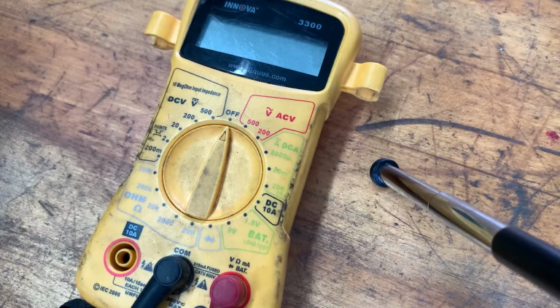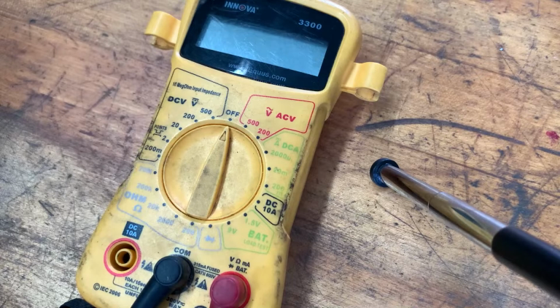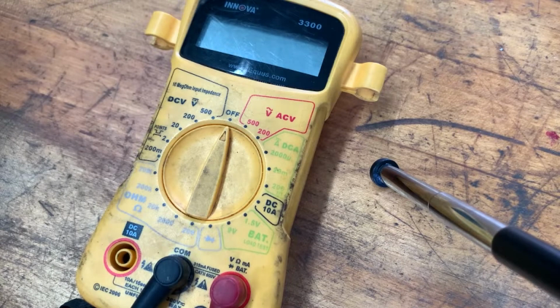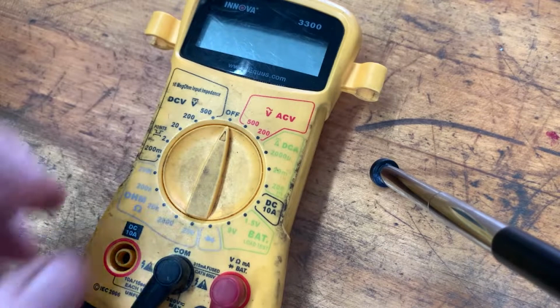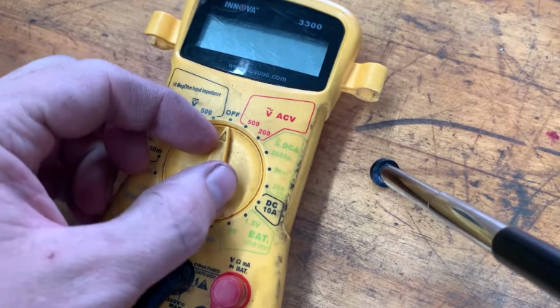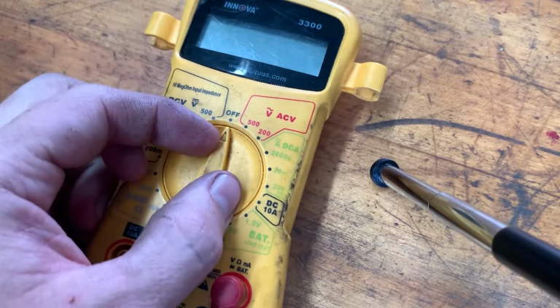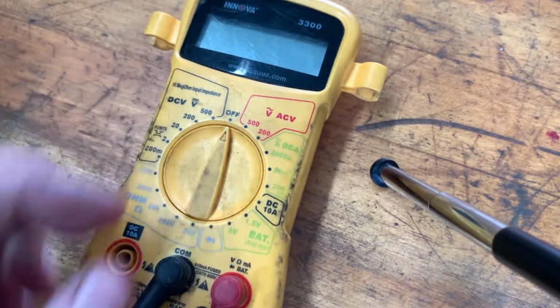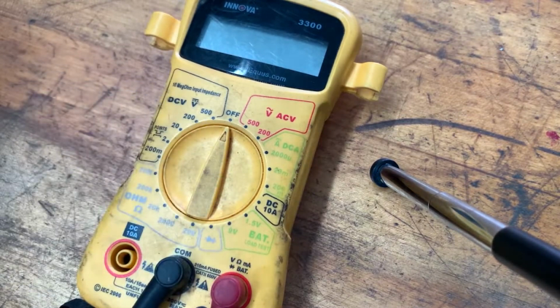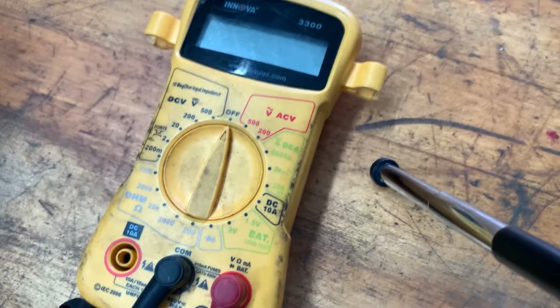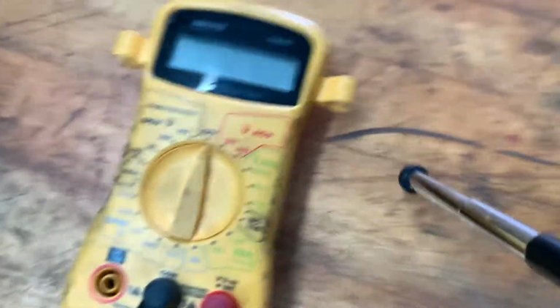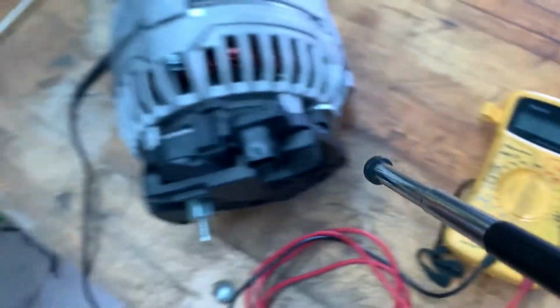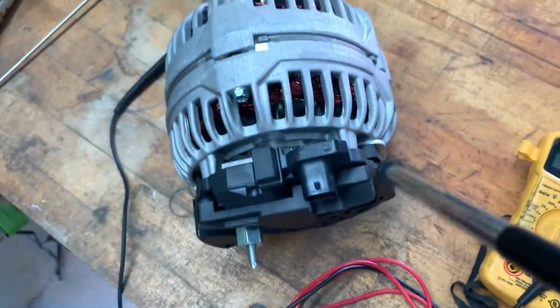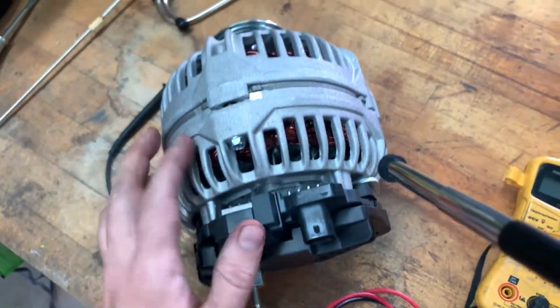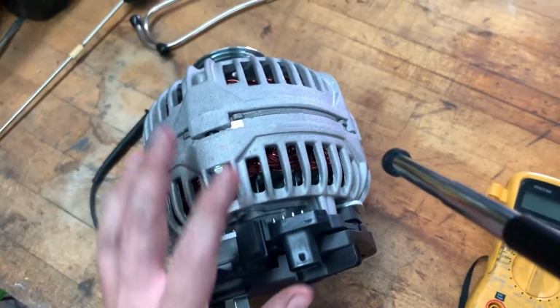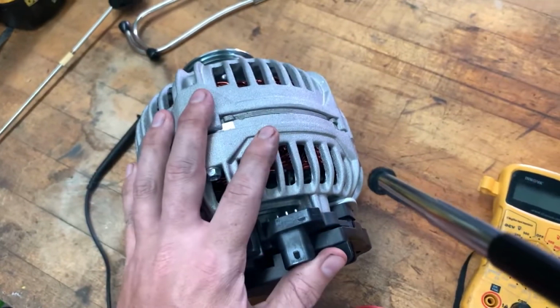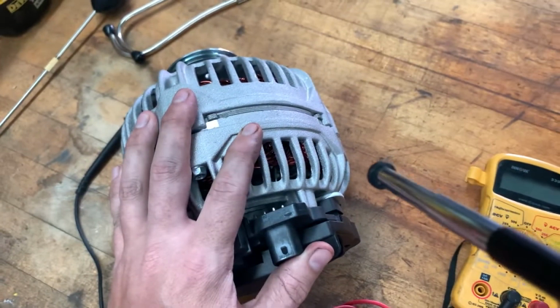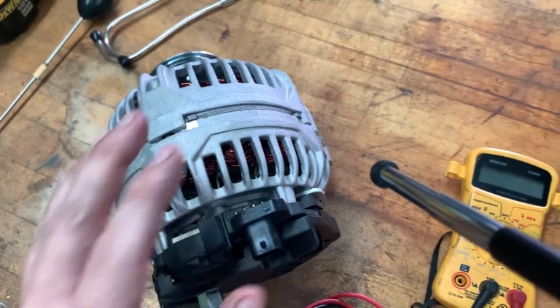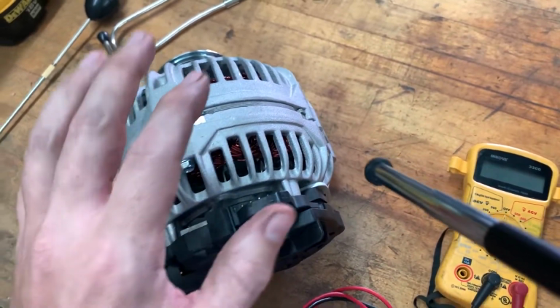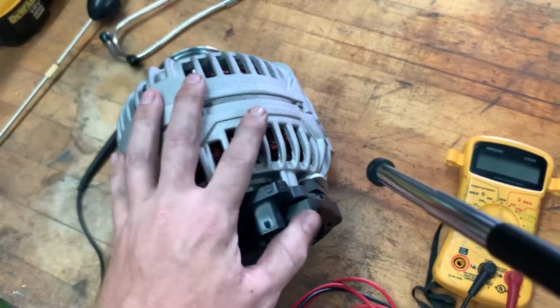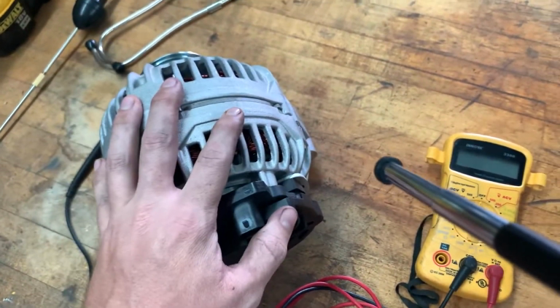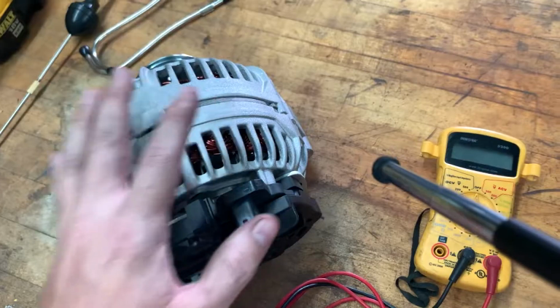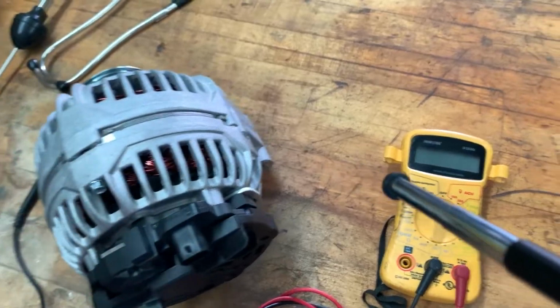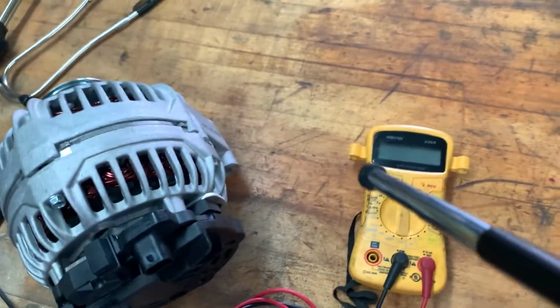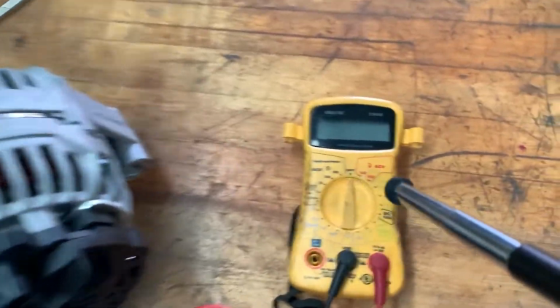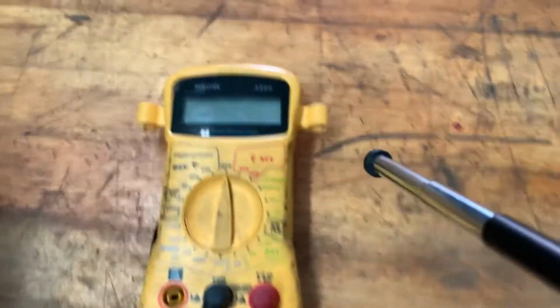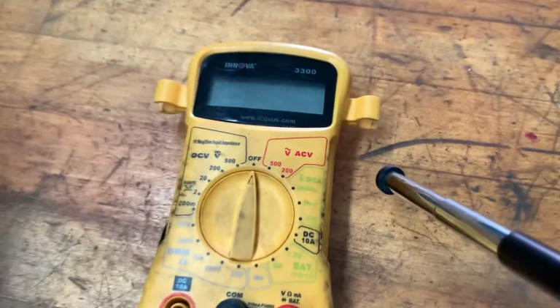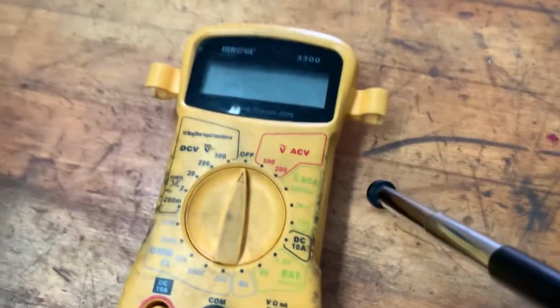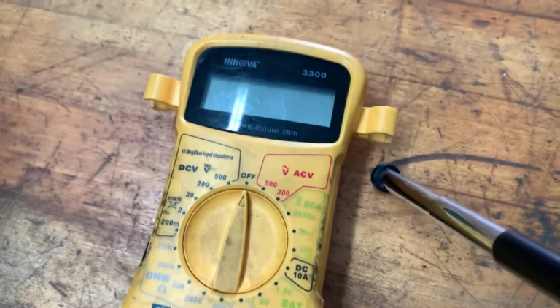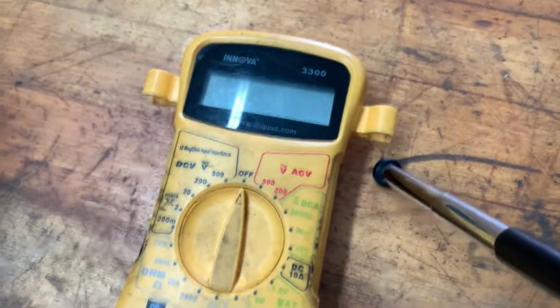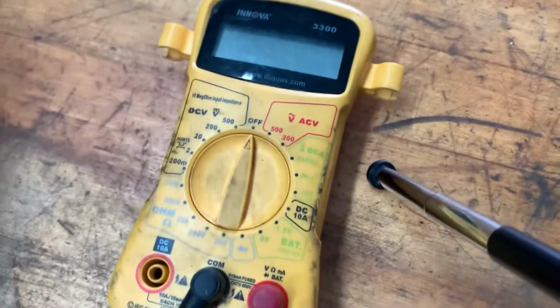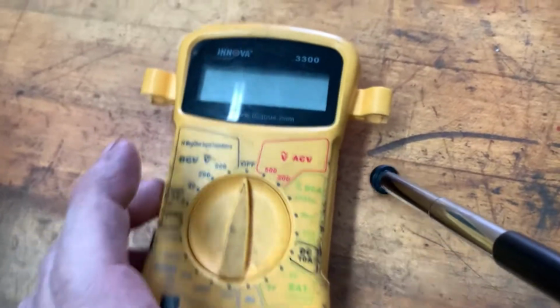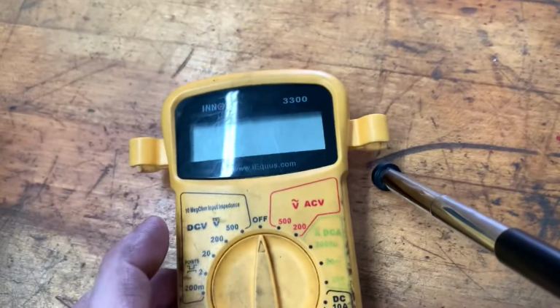Let's test the diodes or the diode pack on this alternator. This is the one that's whining. Let's take a look and see if the diodes being bad might be part of the issue.